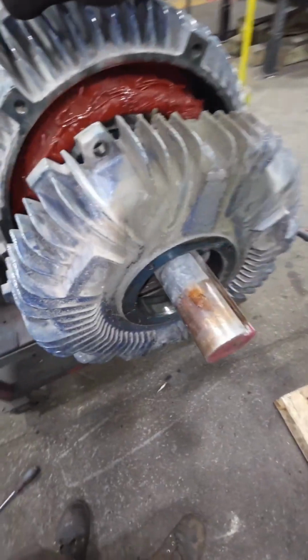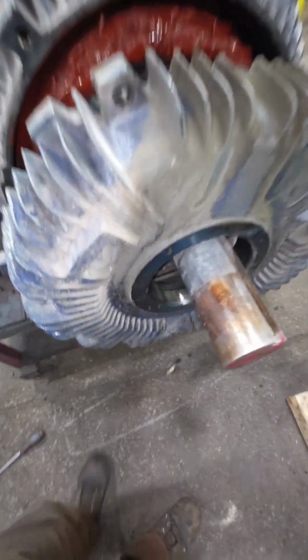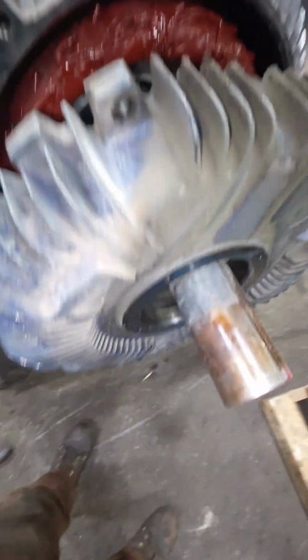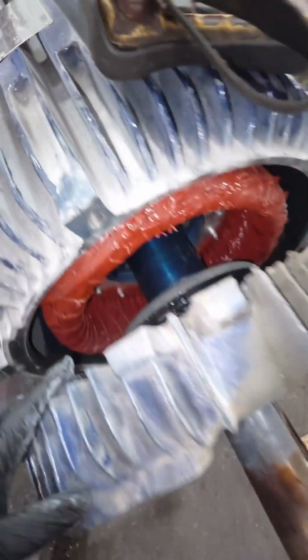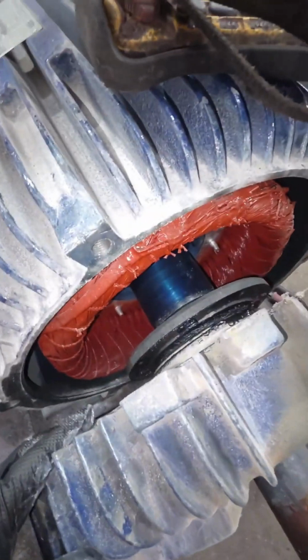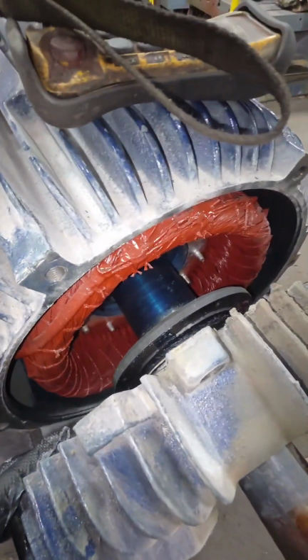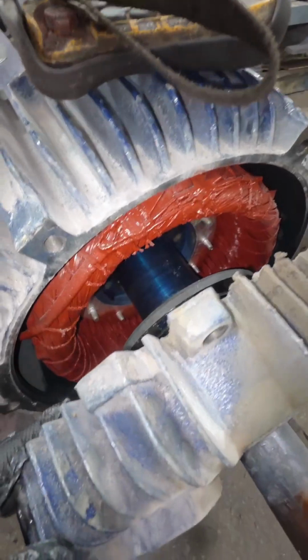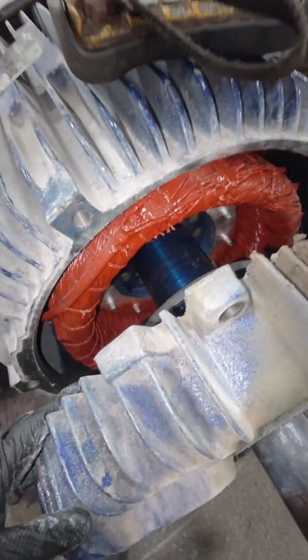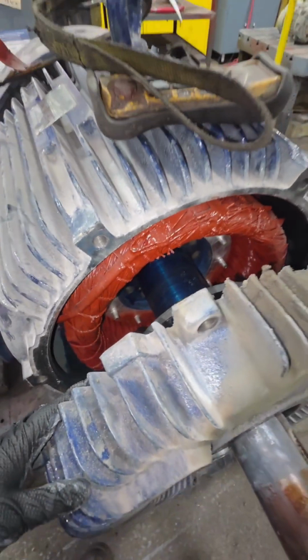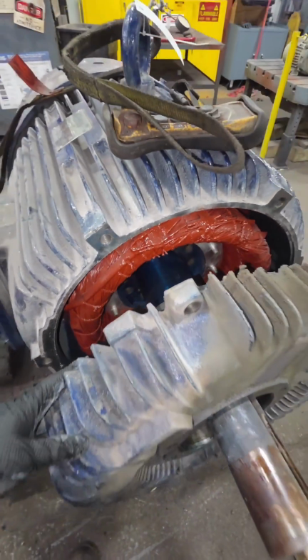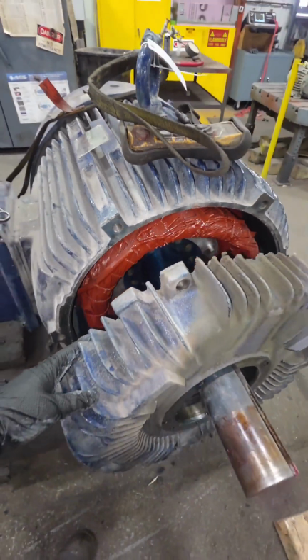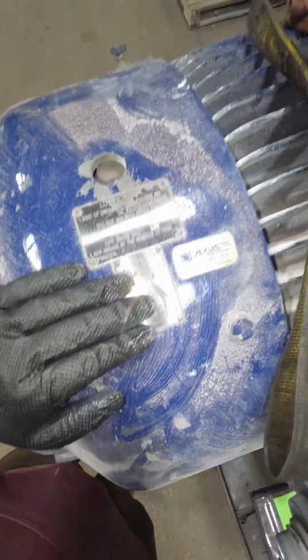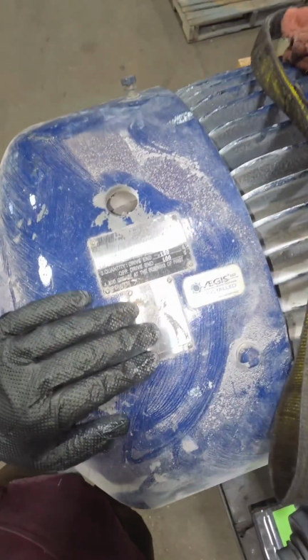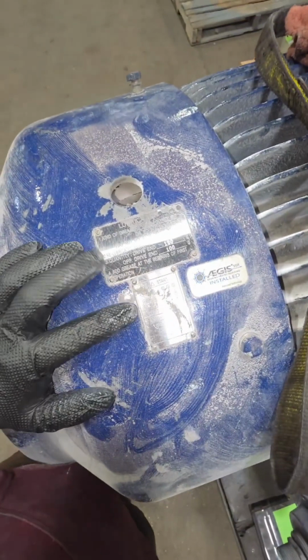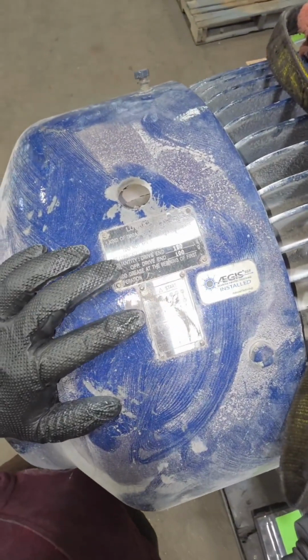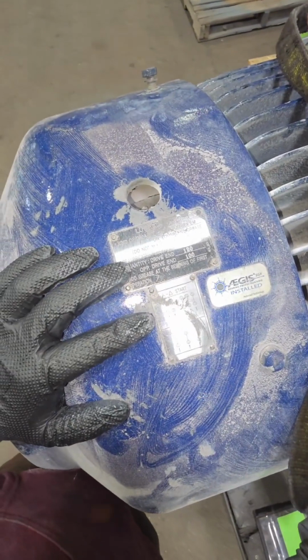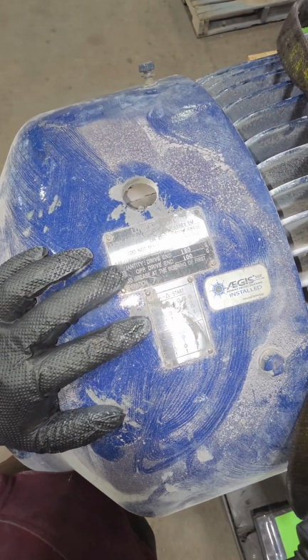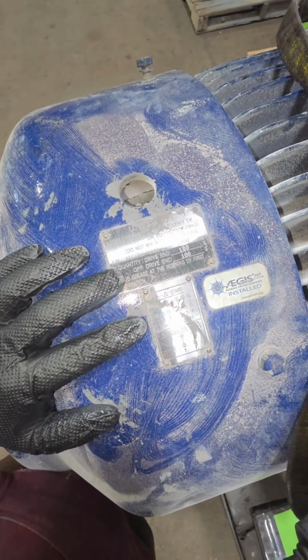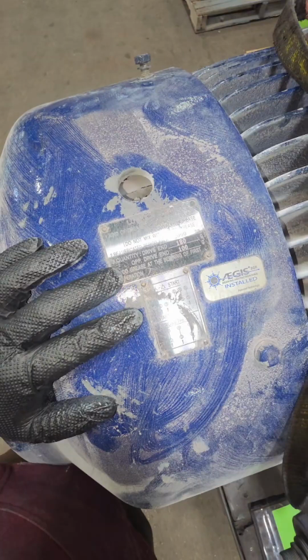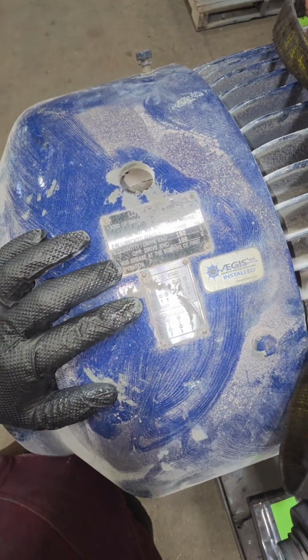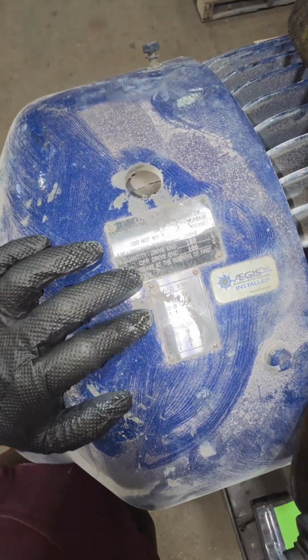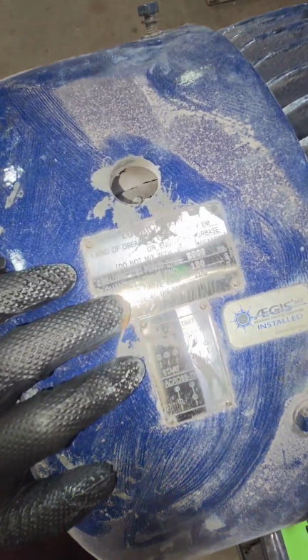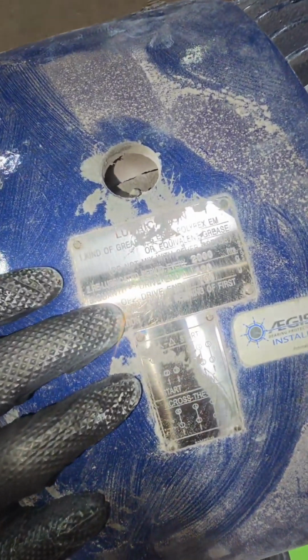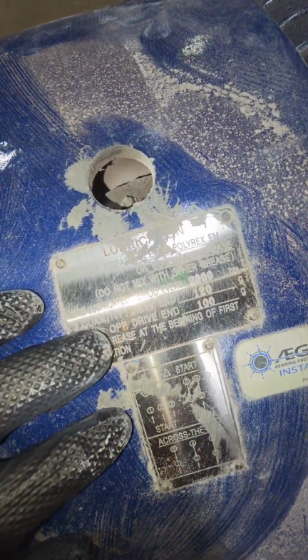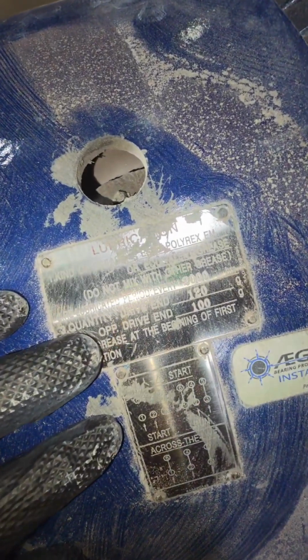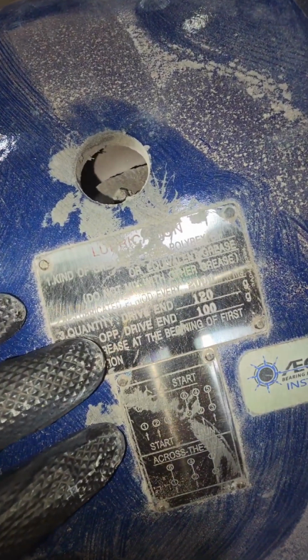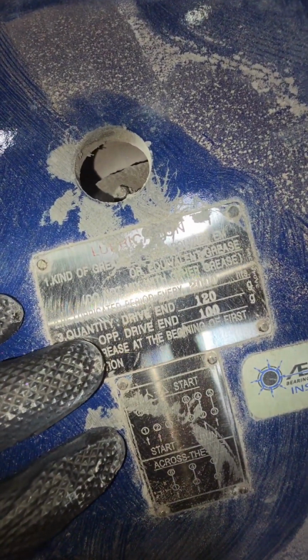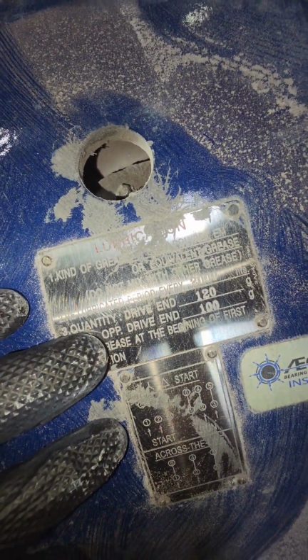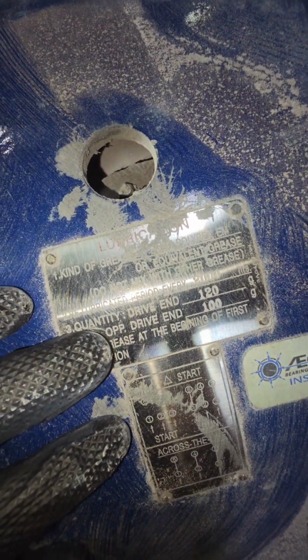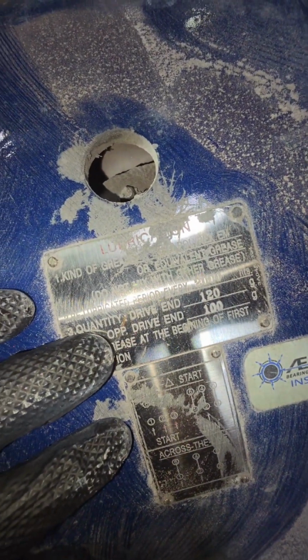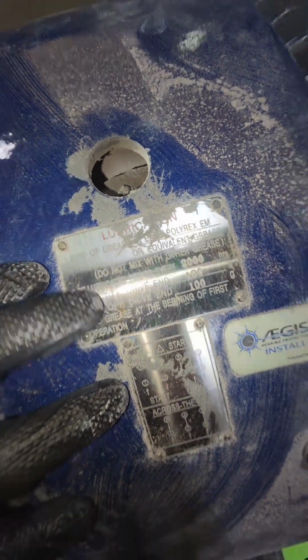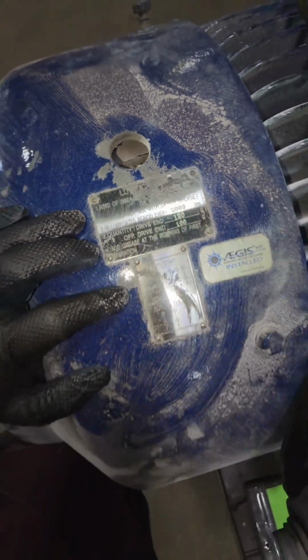Now that we've got our end bell off, we can see inside the electric motor, we can see the winding, and this thing's relatively clean. Moving over to the opposite drive end — and I know you guys are going to say it's the non-drive end, not the opposite drive end — but if you look right here on this tag, it says OPP drive end, which stands for Opposite Drive End.